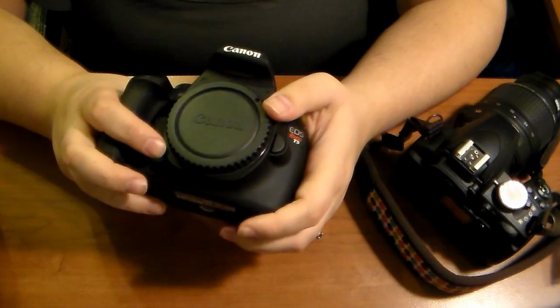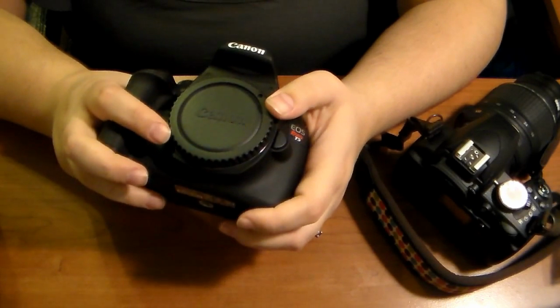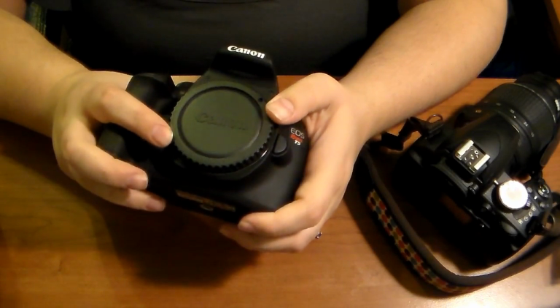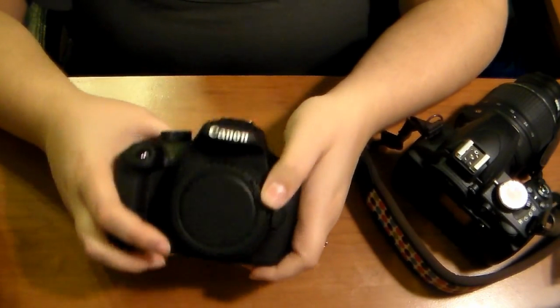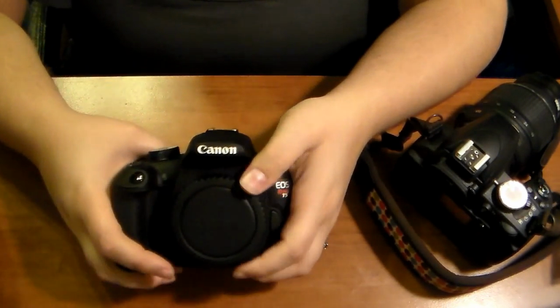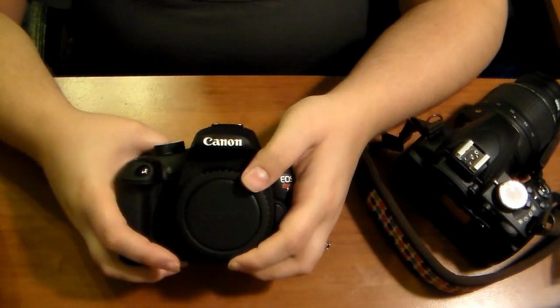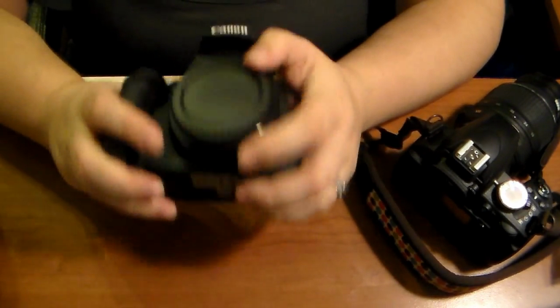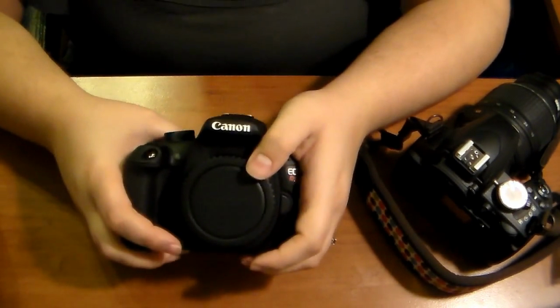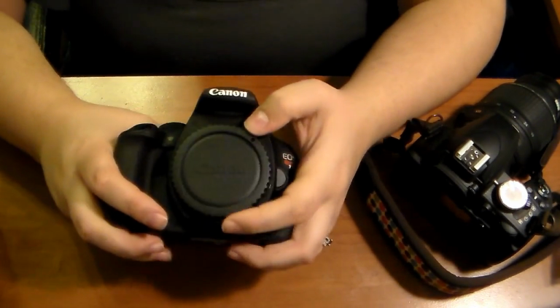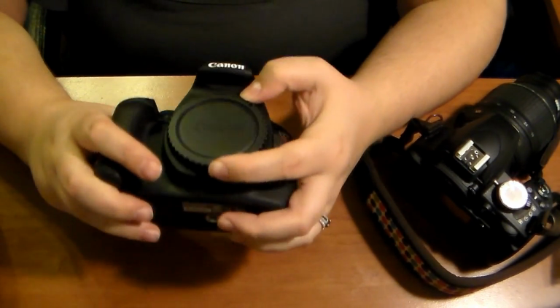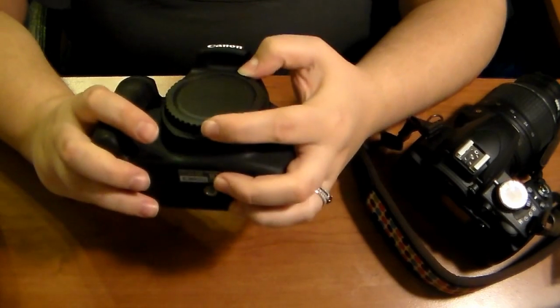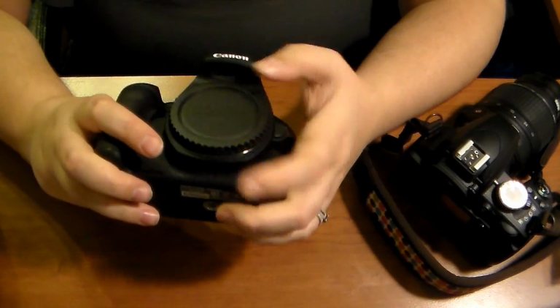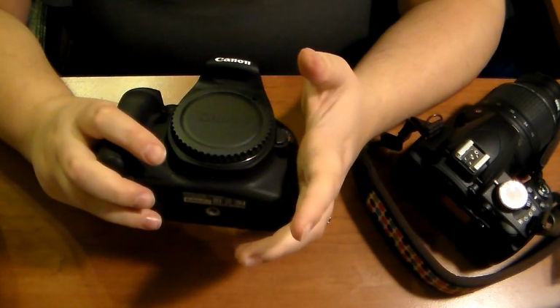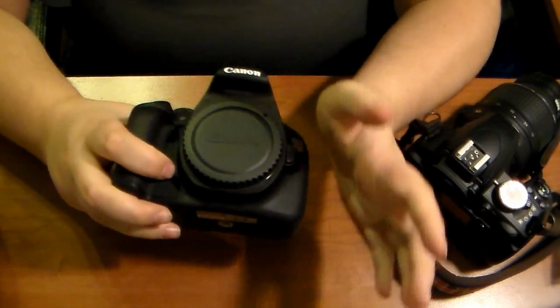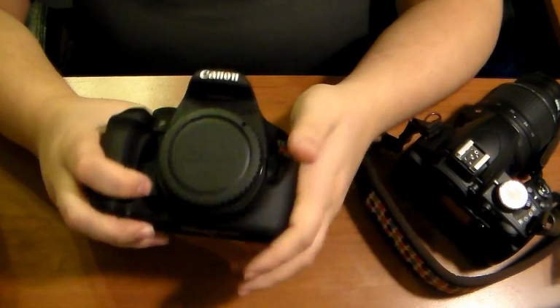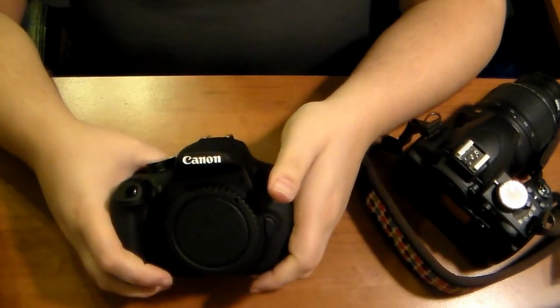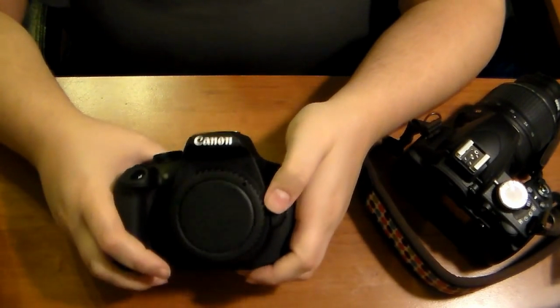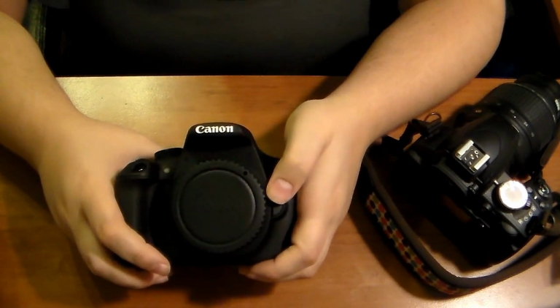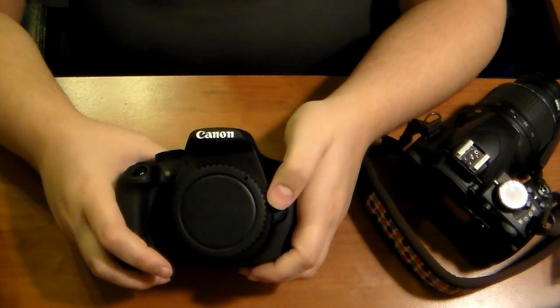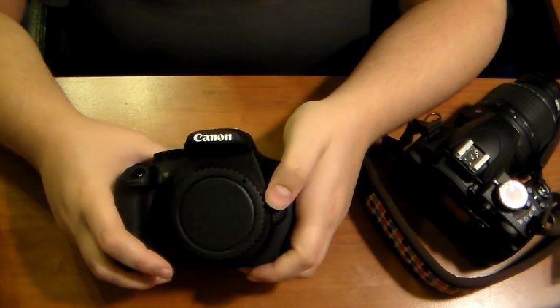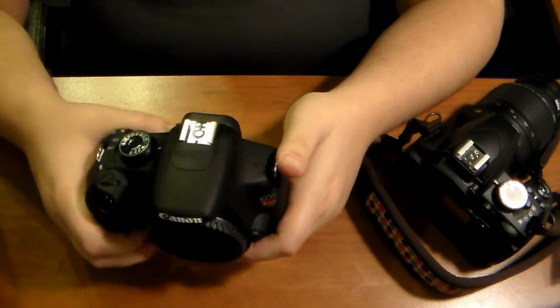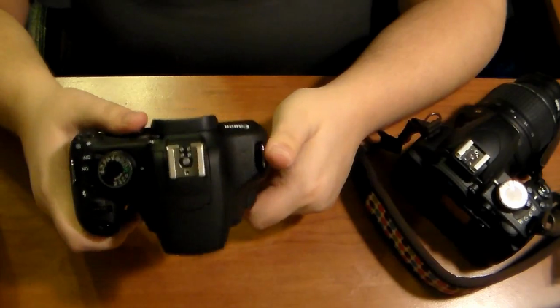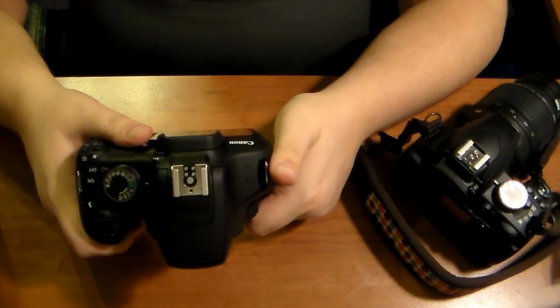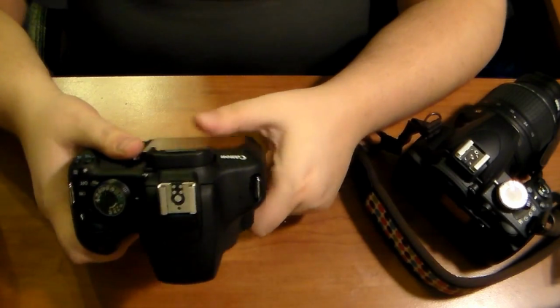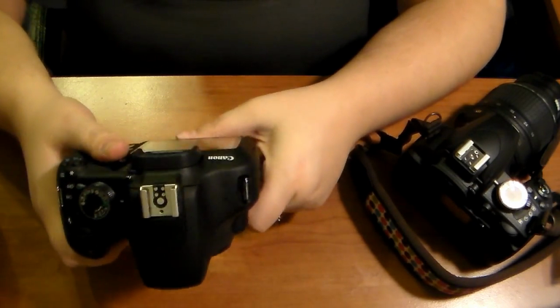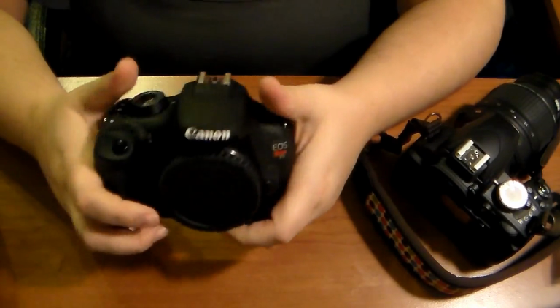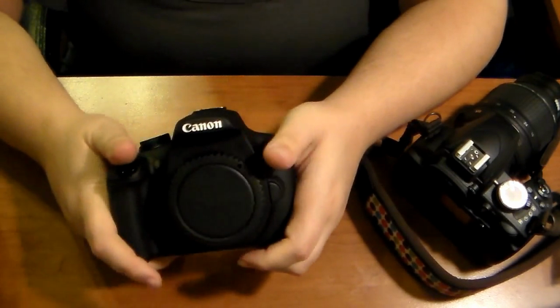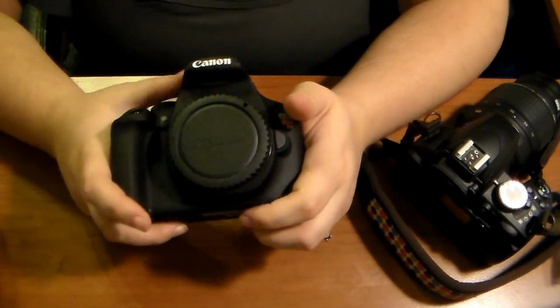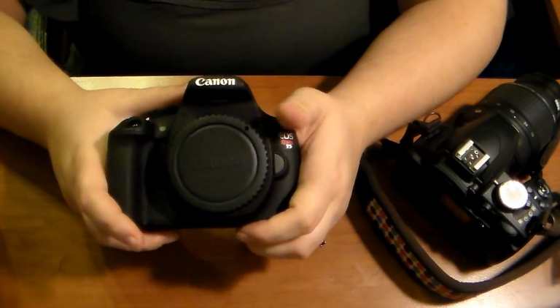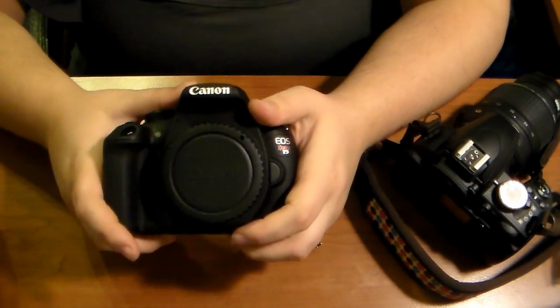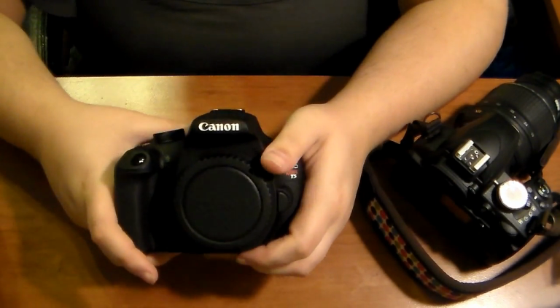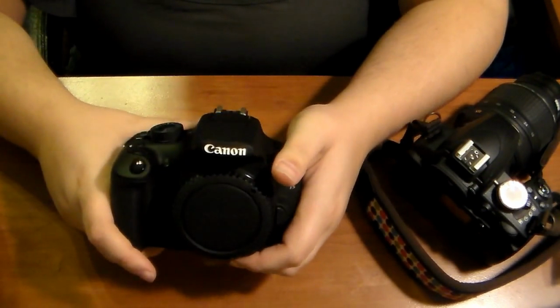I did not get this camera for free or anything — I paid my own money for this product. This is just my honest opinion as a photographer. I needed this camera for my business; it was quite an investment.